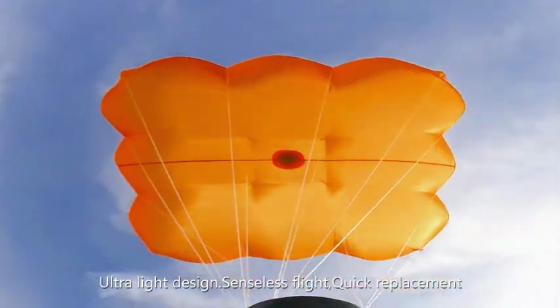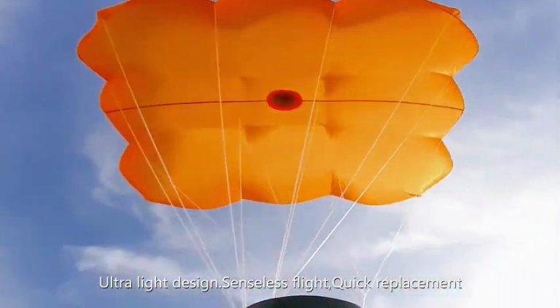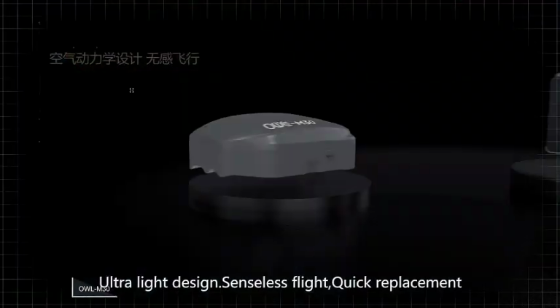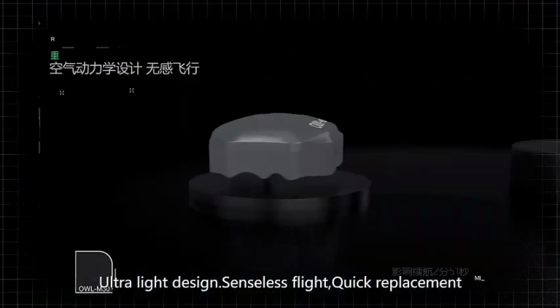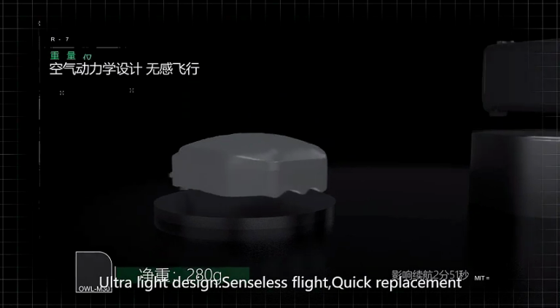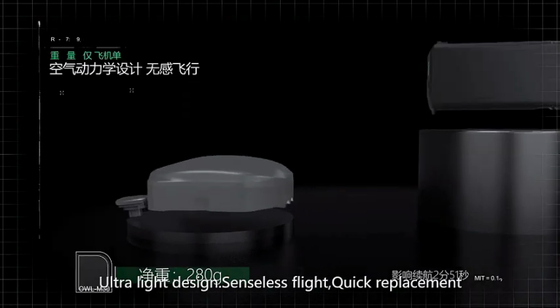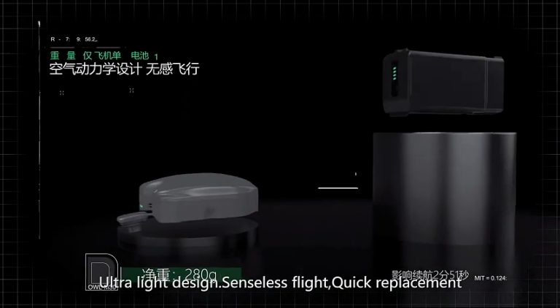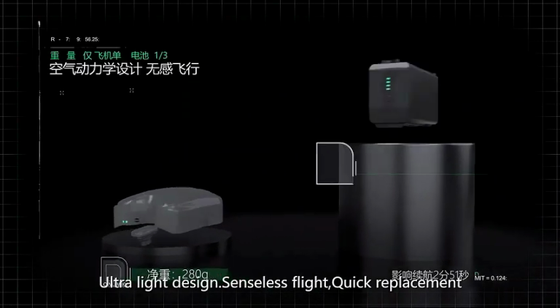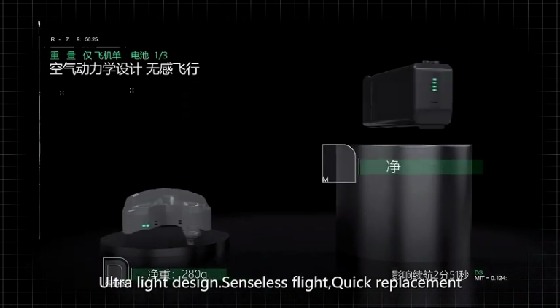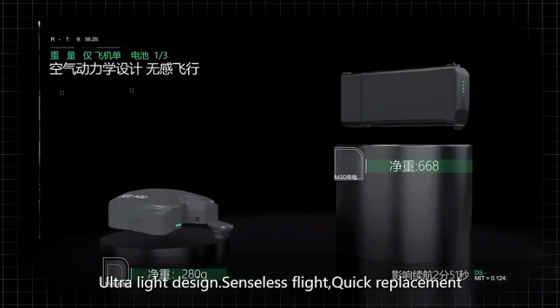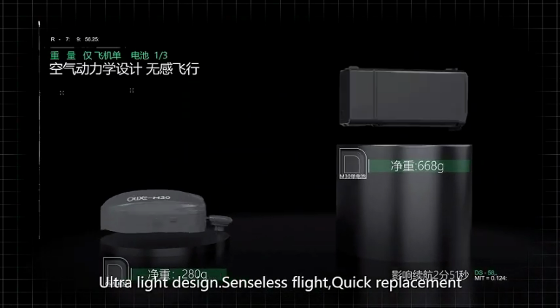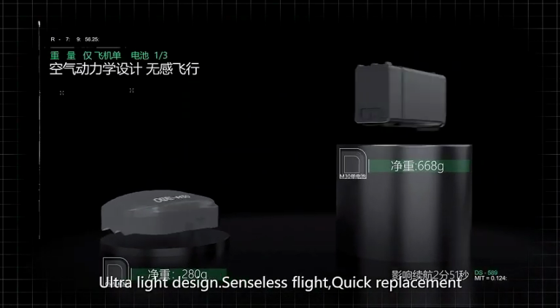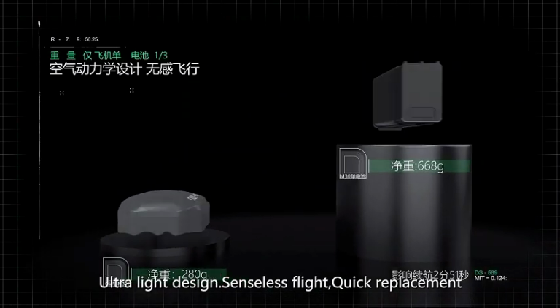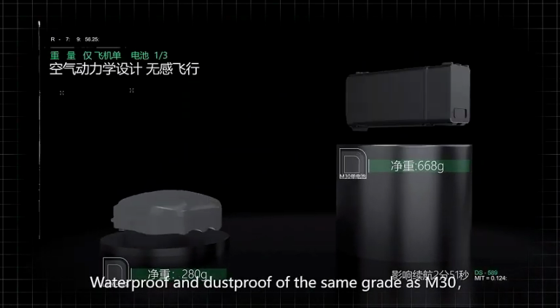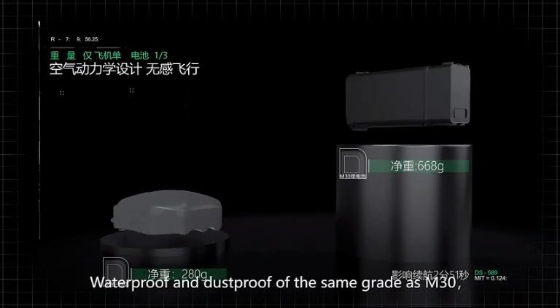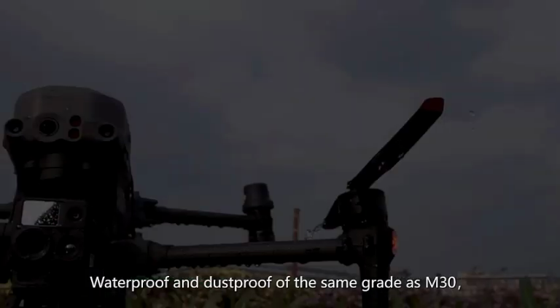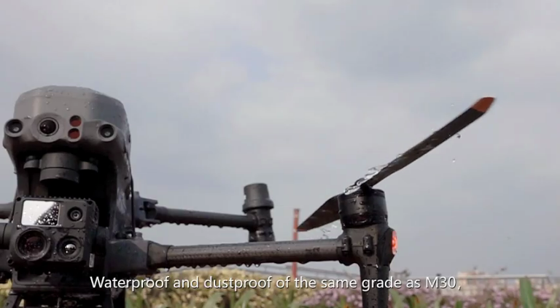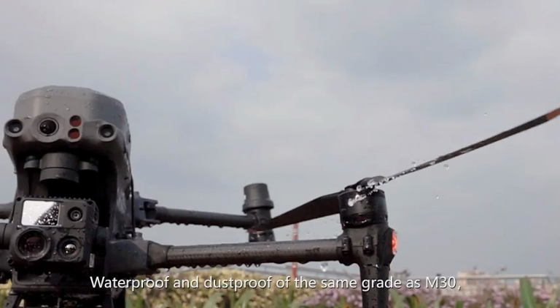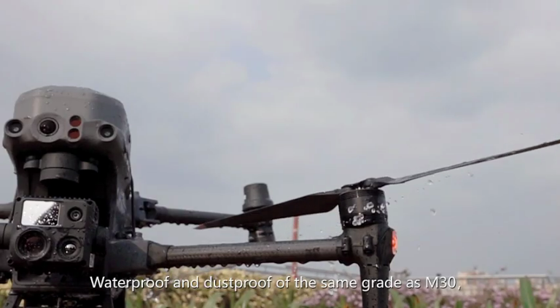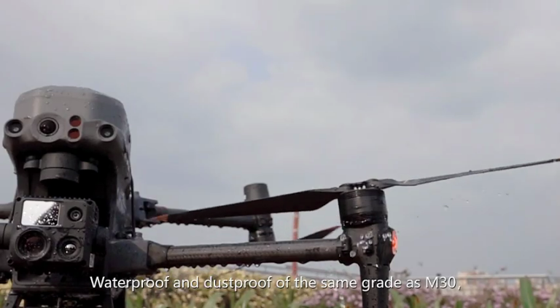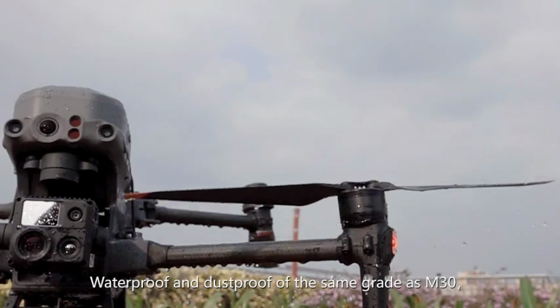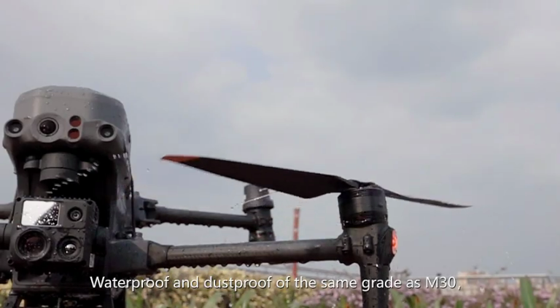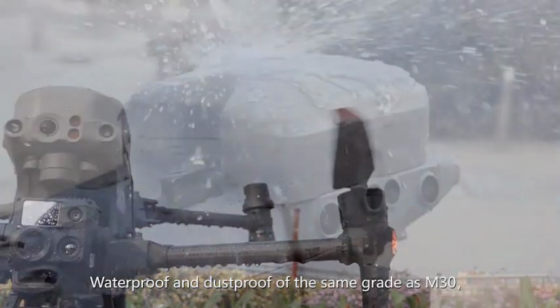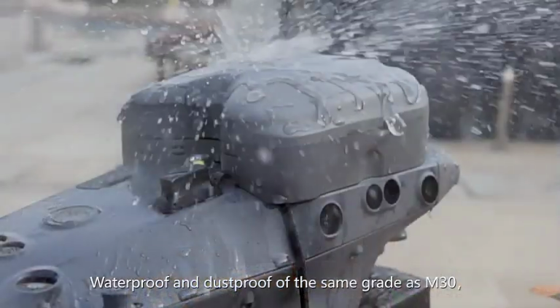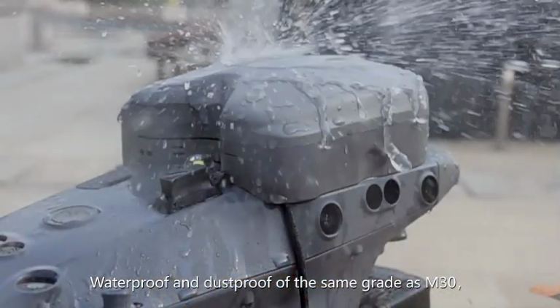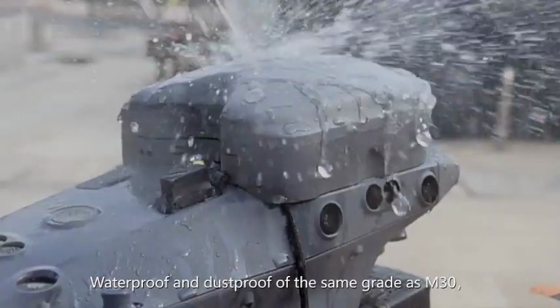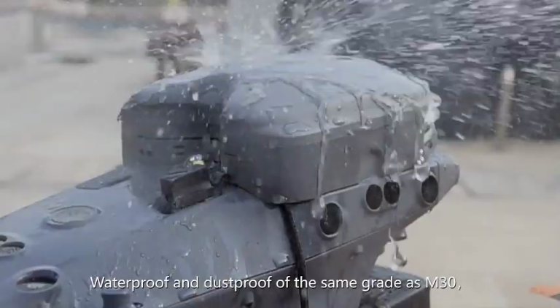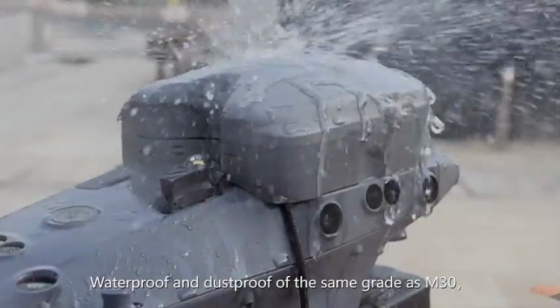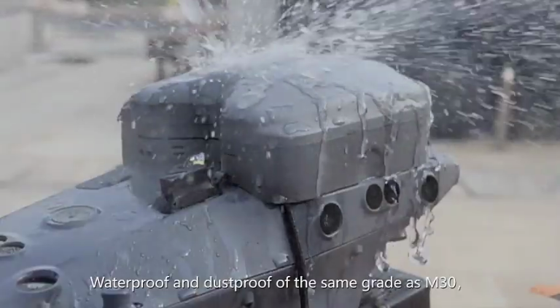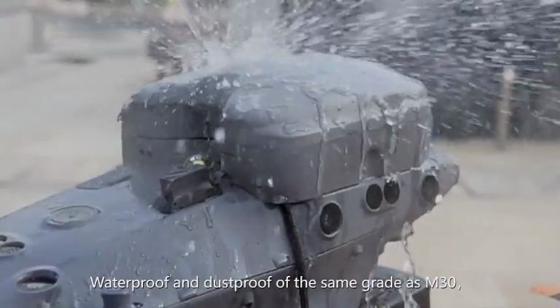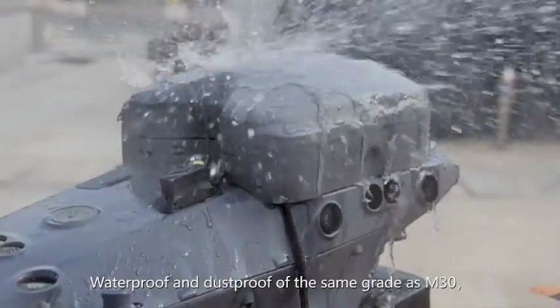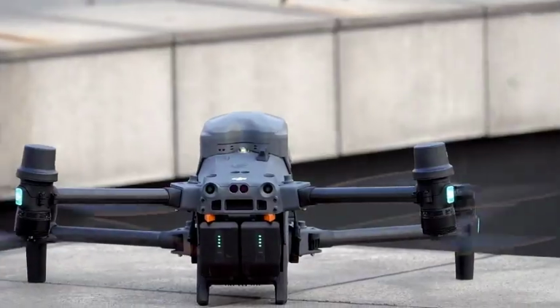Key features include ultralight design, sensorless flight, quick replacement, and waterproof and dustproof rating of the same grade as the M30.